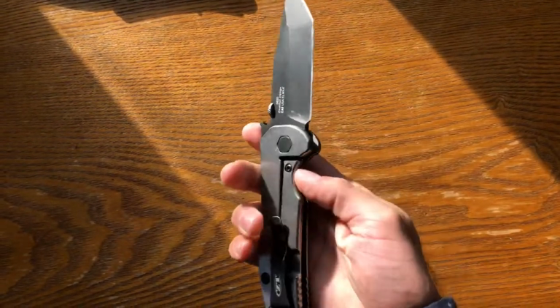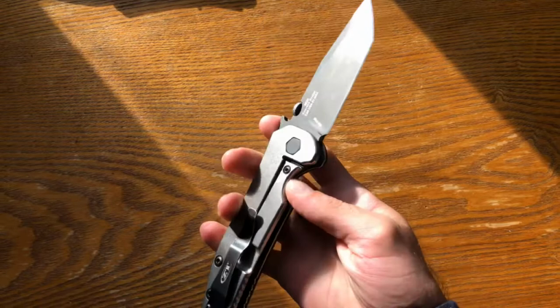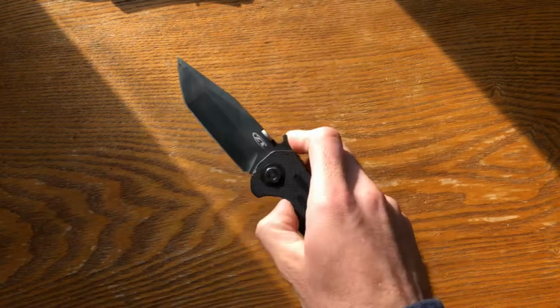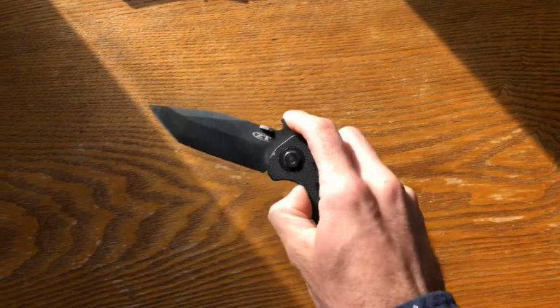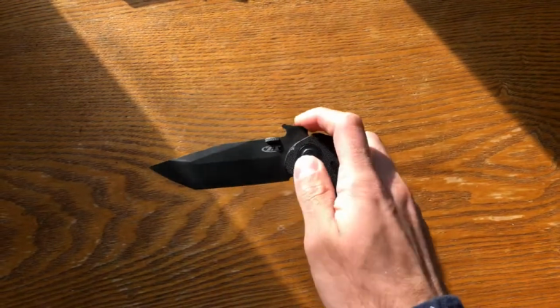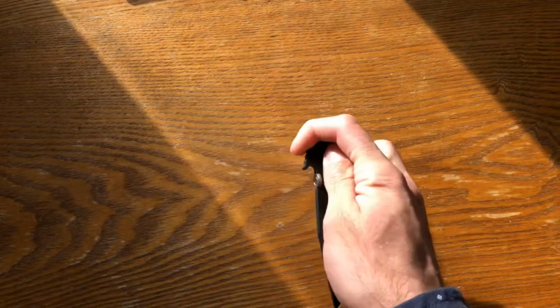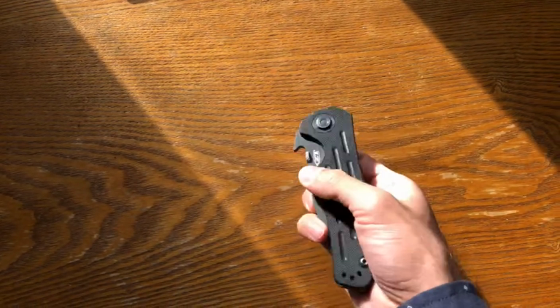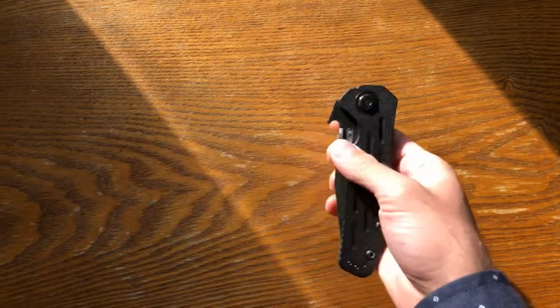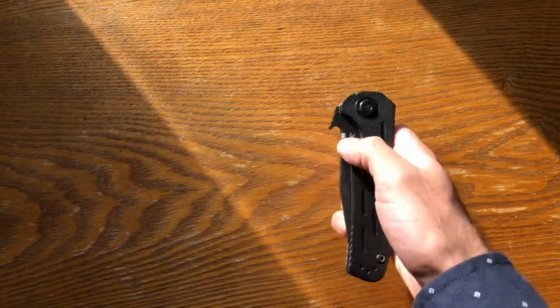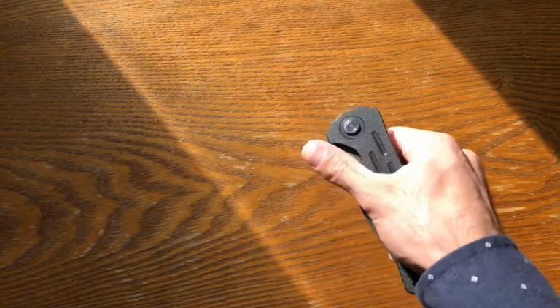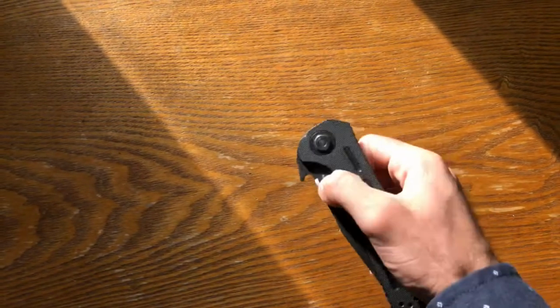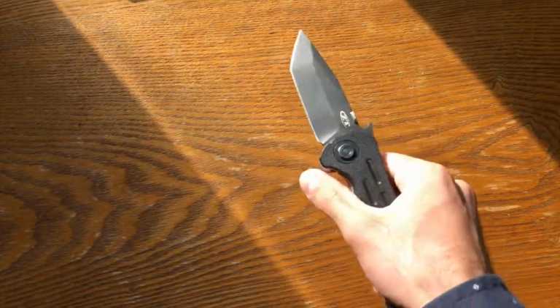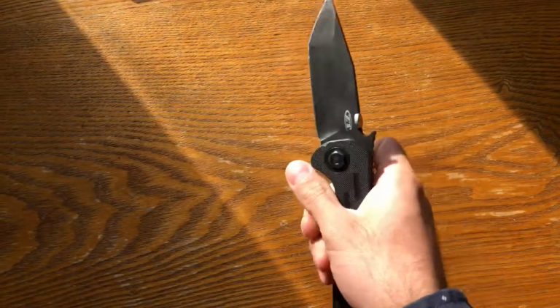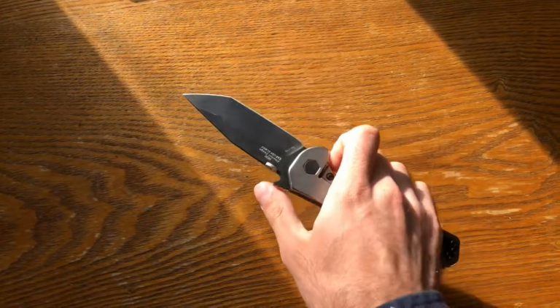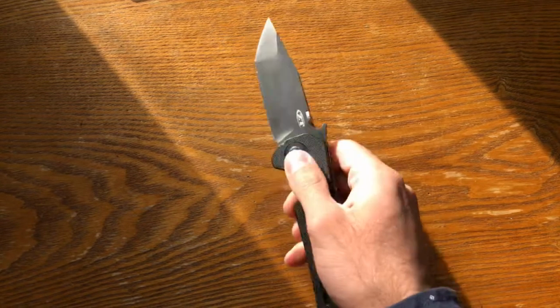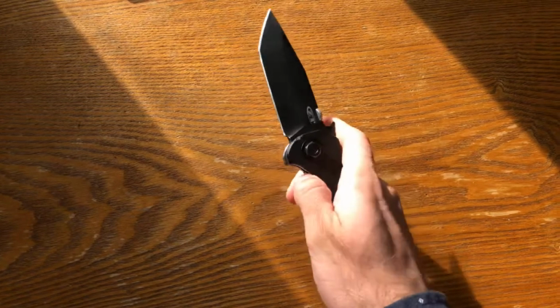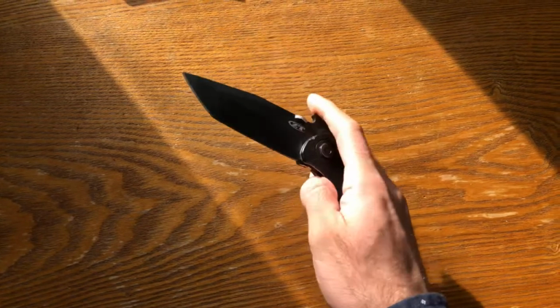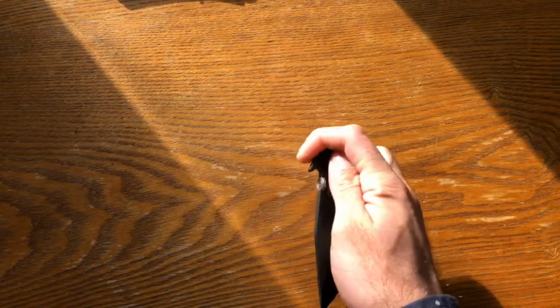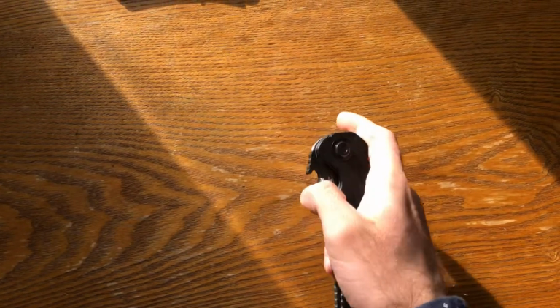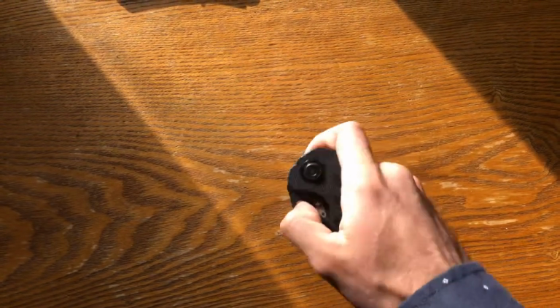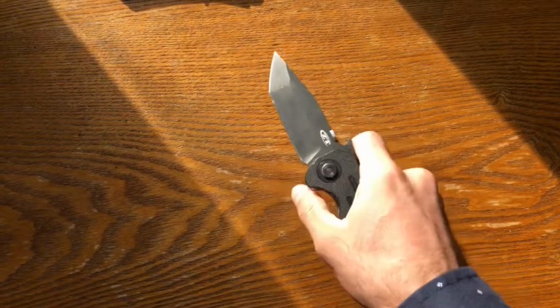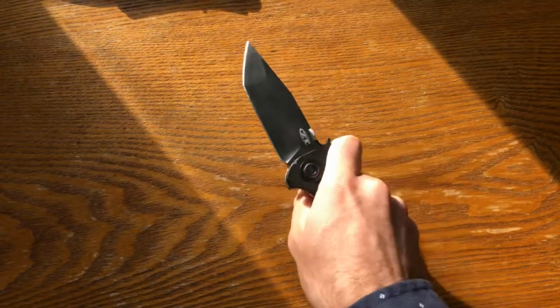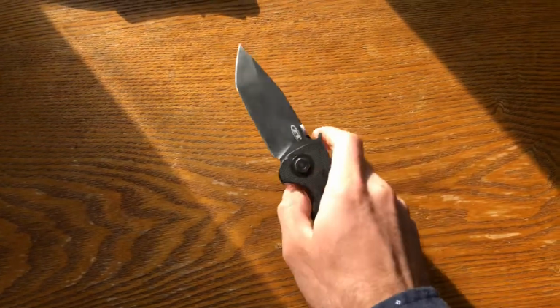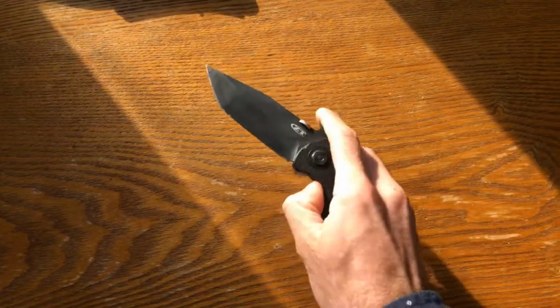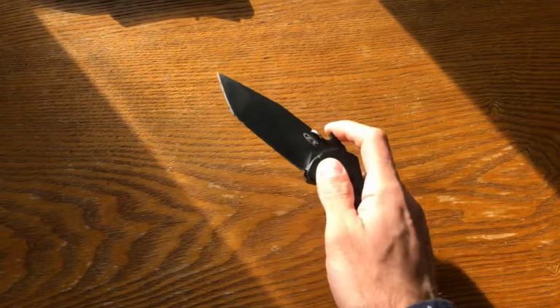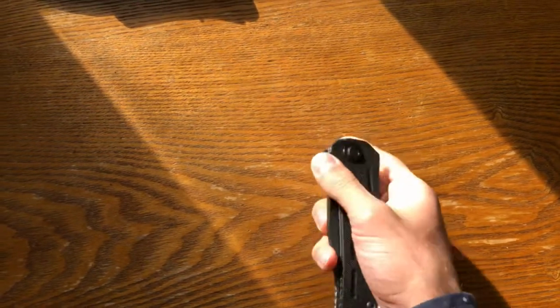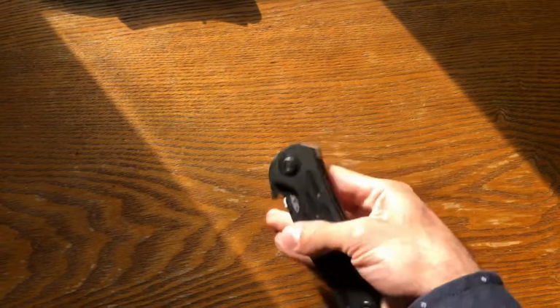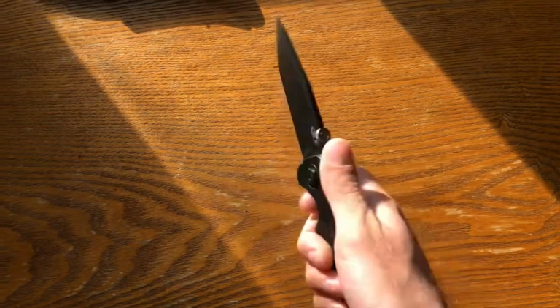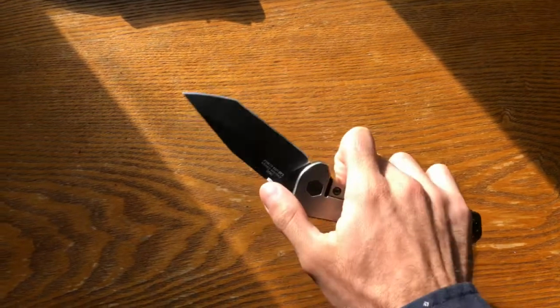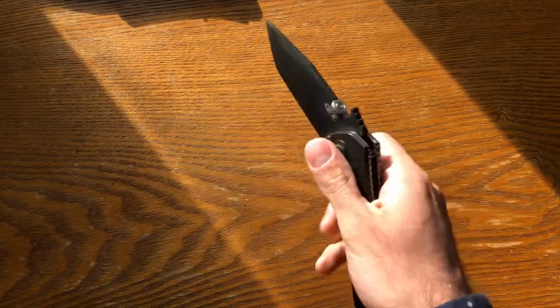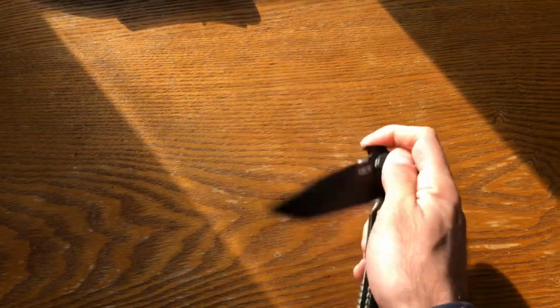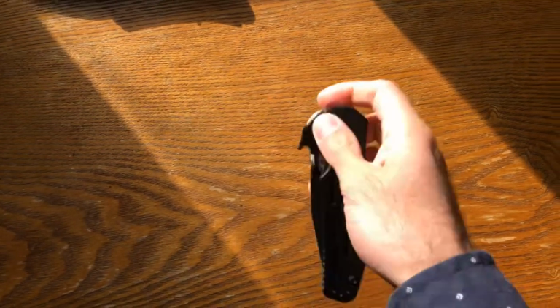It's a smooth Emerson design — I've got a wave opening and a thumb disc here. Honestly sometimes I'd rather just use the wave to flip it open, but sometimes the thumb disc isn't too bad. I like this knife a lot actually.